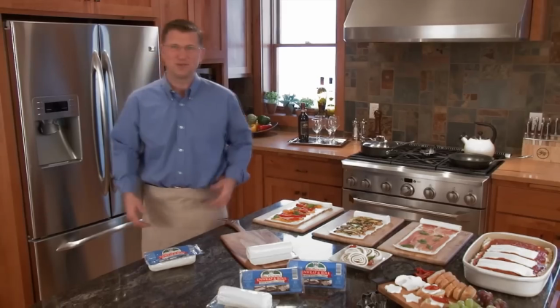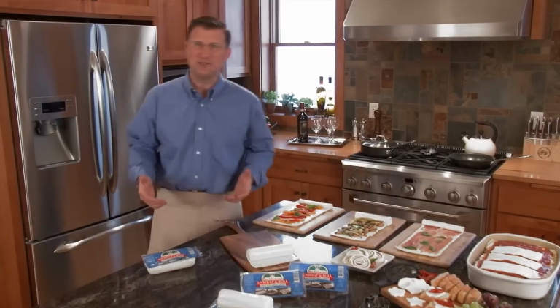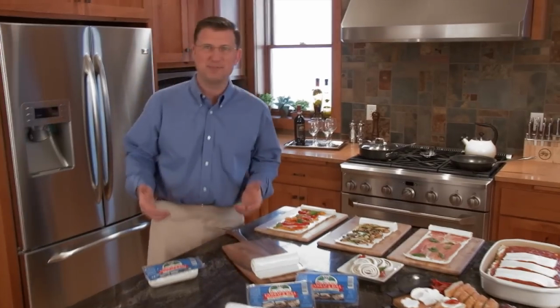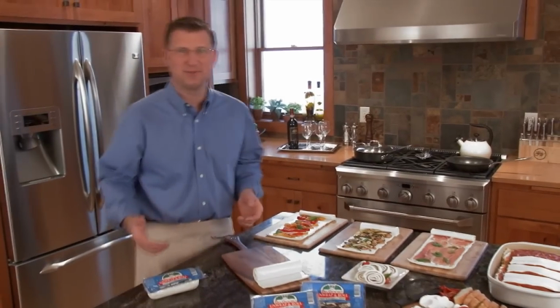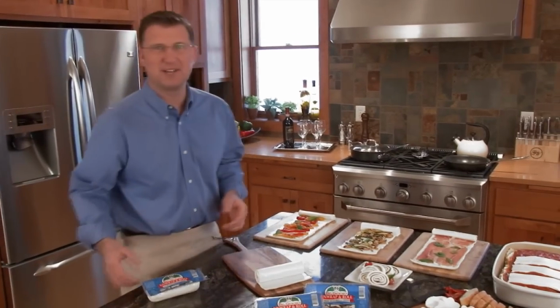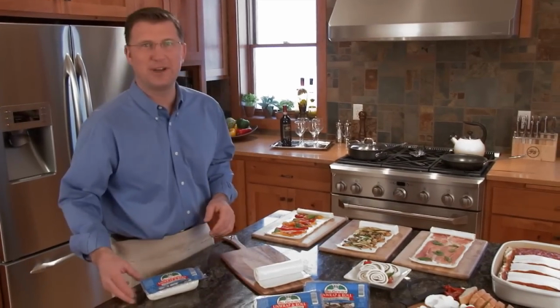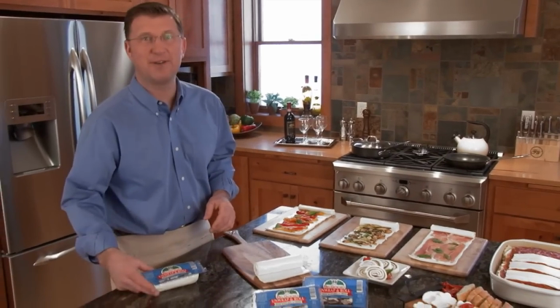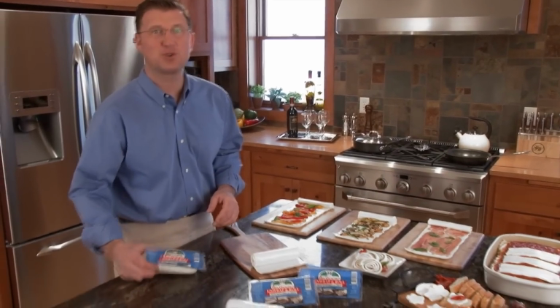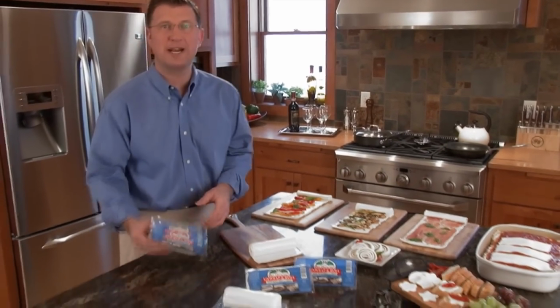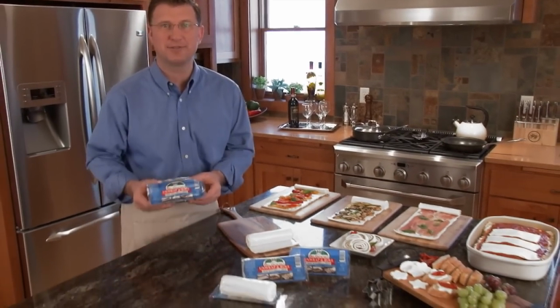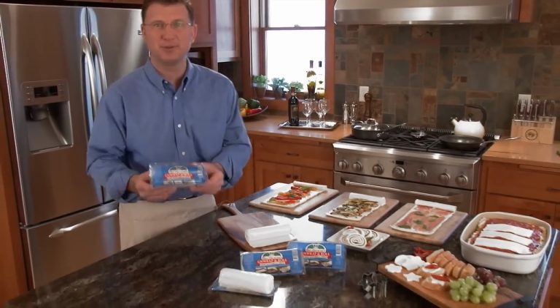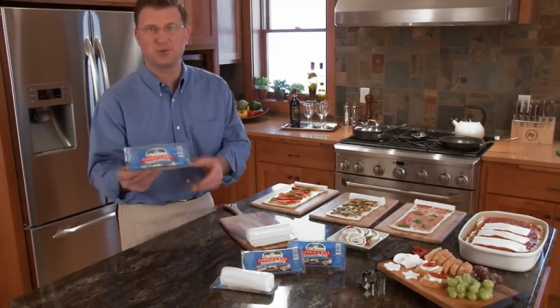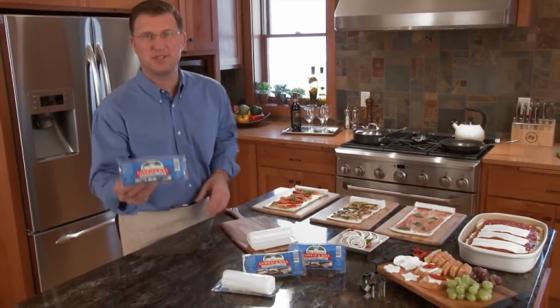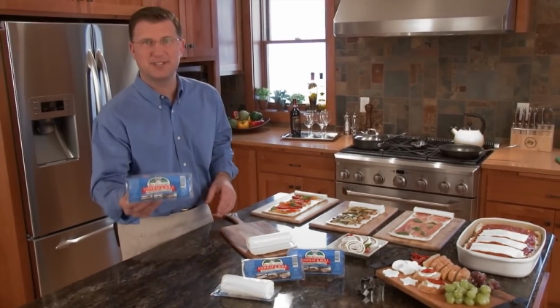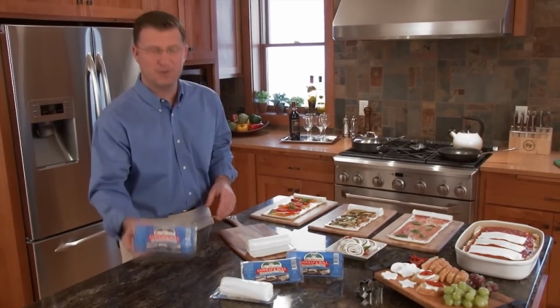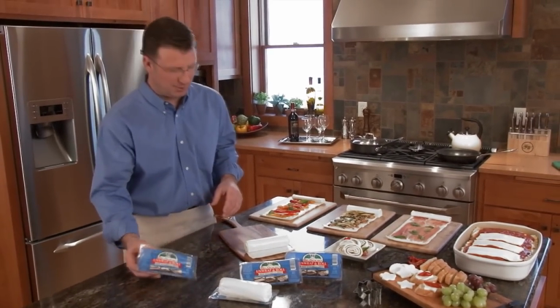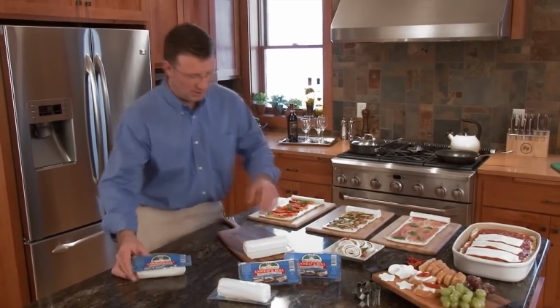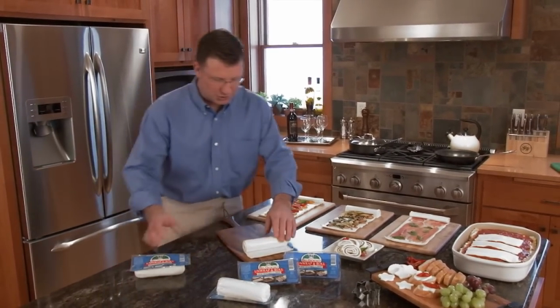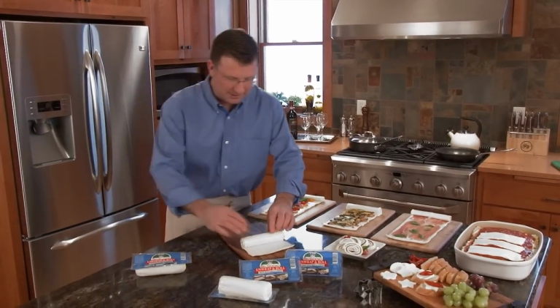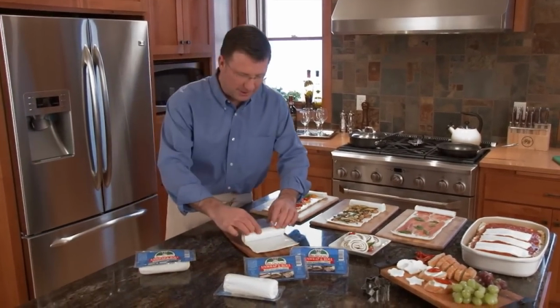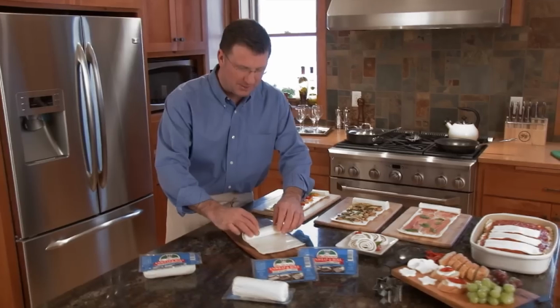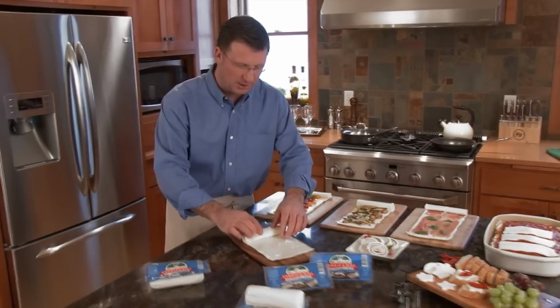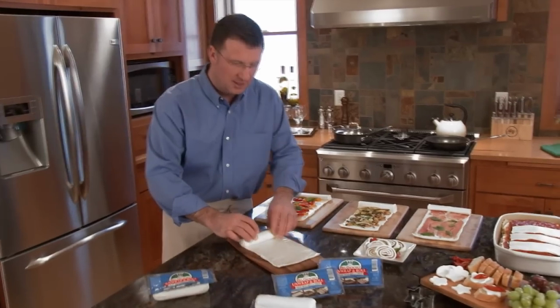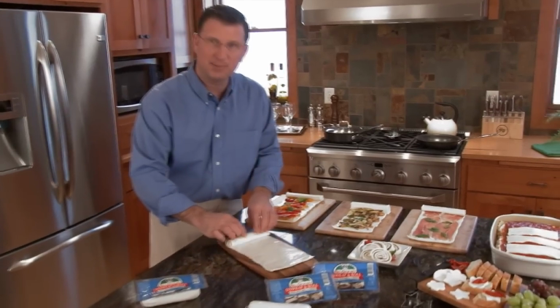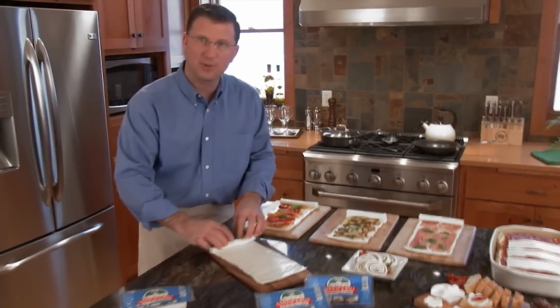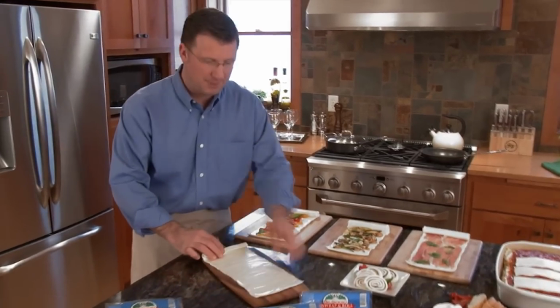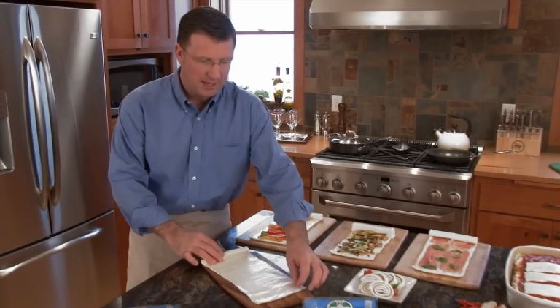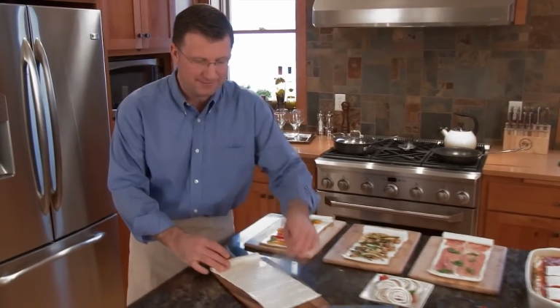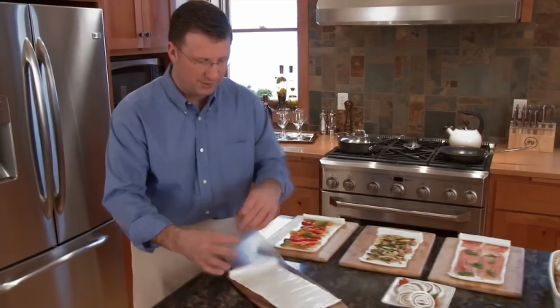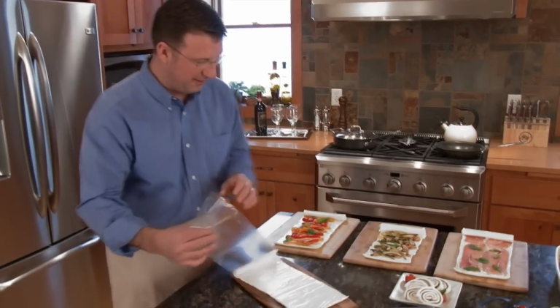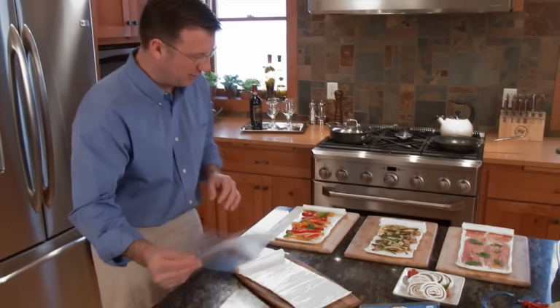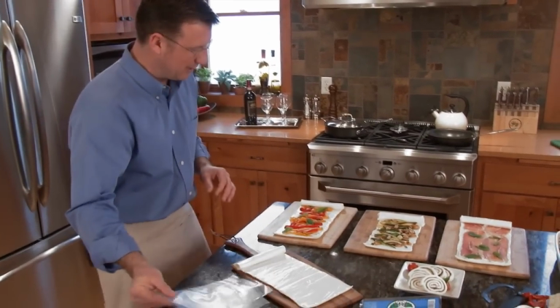I was looking for an appetizer for tonight's party and found this great idea from BelGioioso Cheese. It's the Unwrap and Roll — a sheet of fresh mozzarella you simply unwrap and fill with your favorite ingredients.